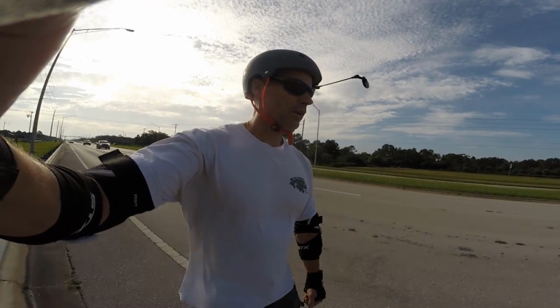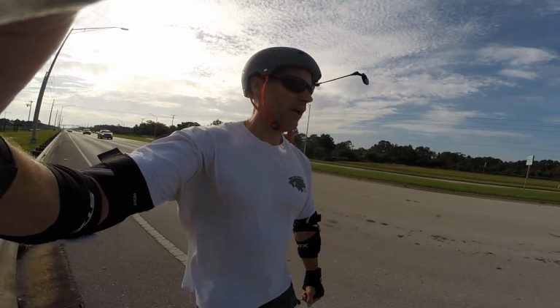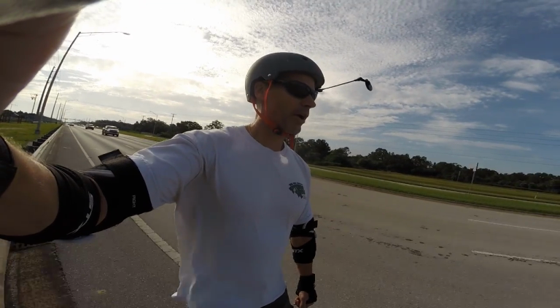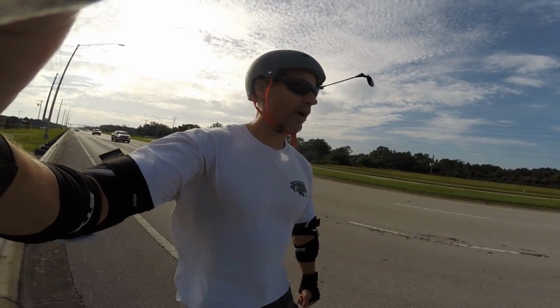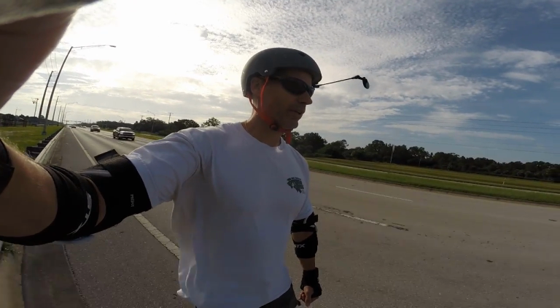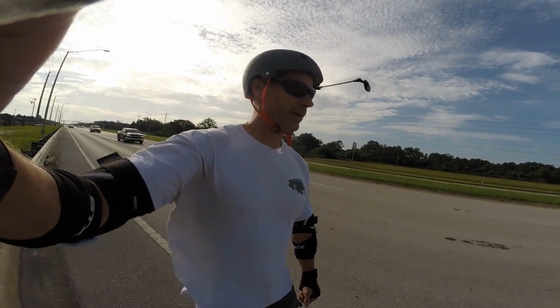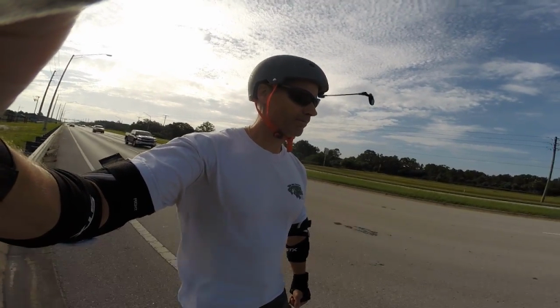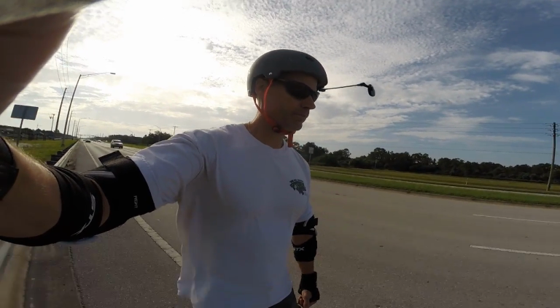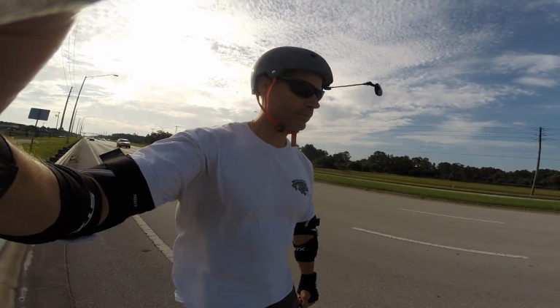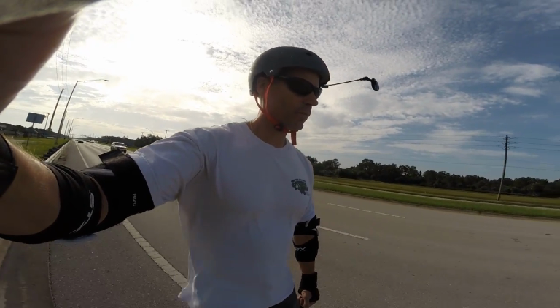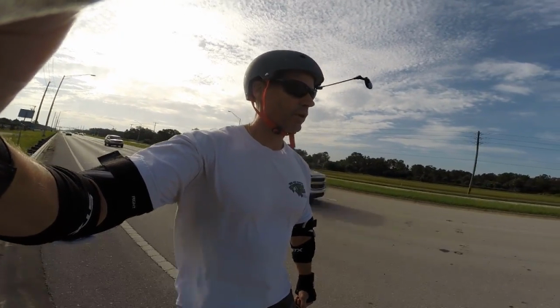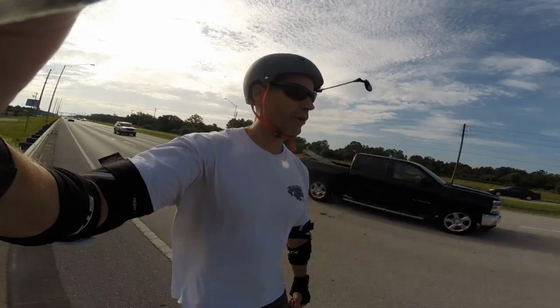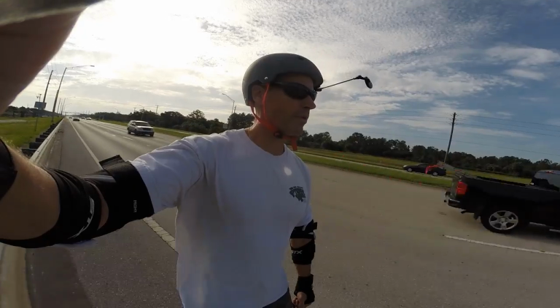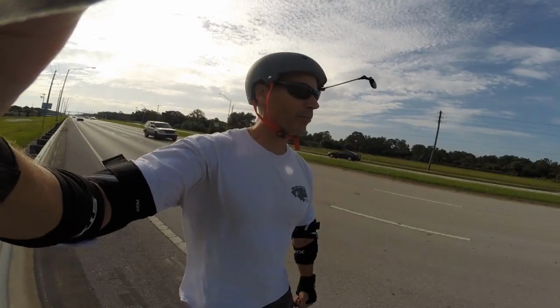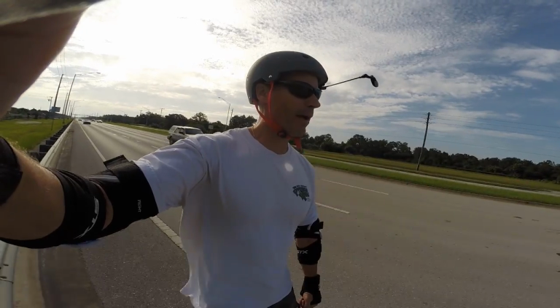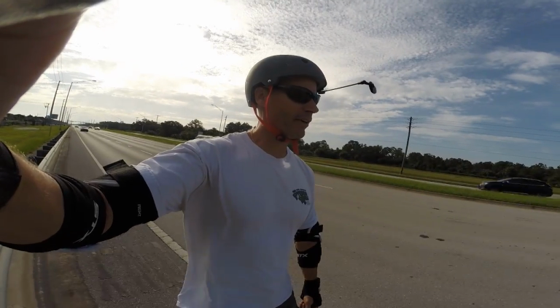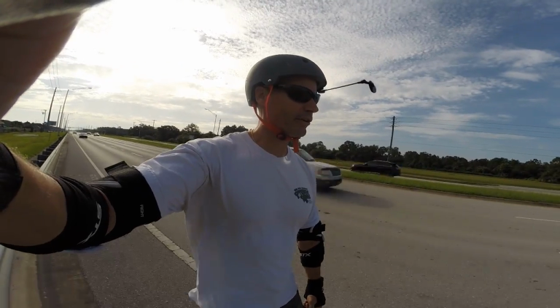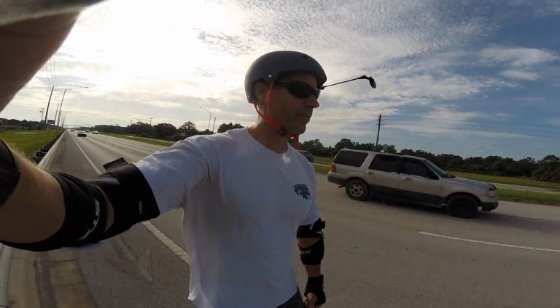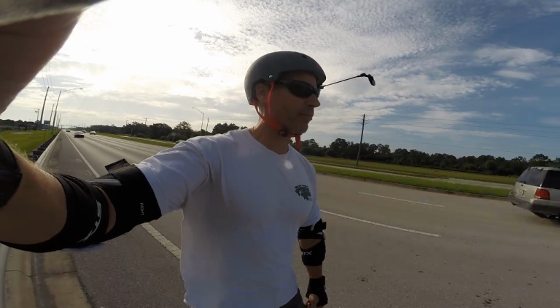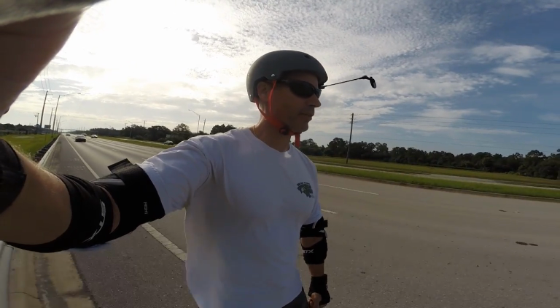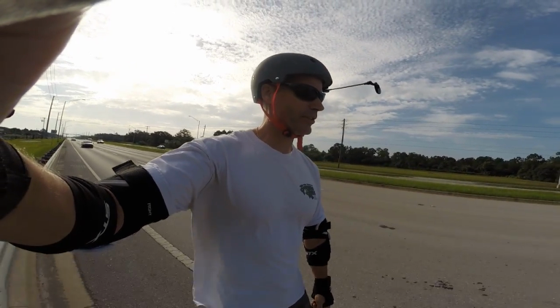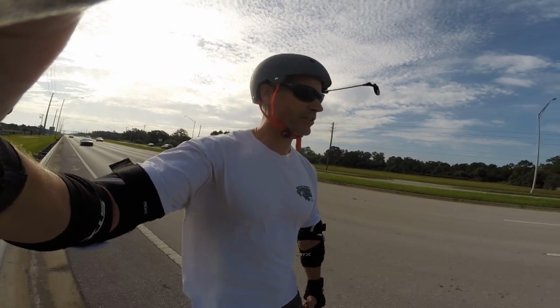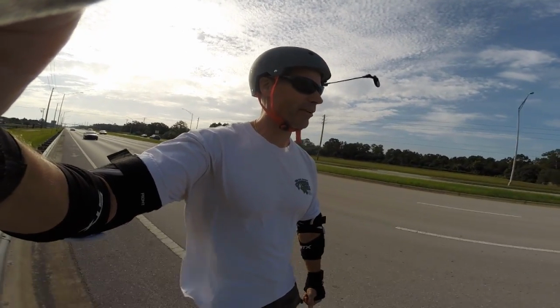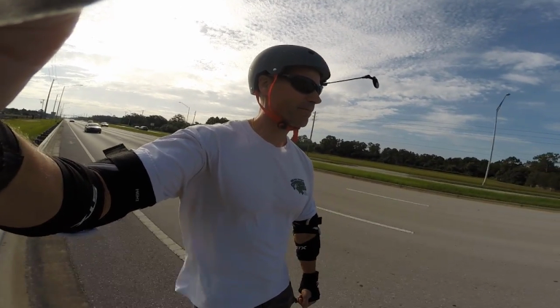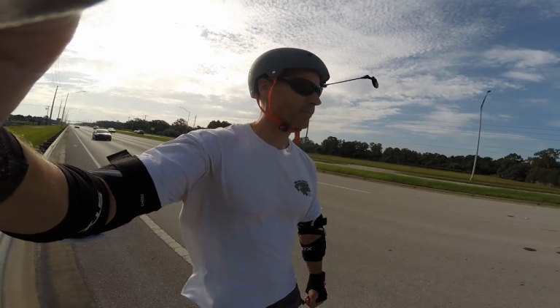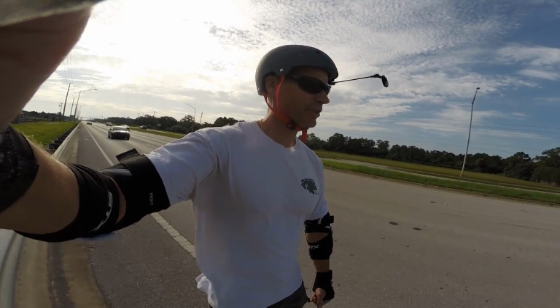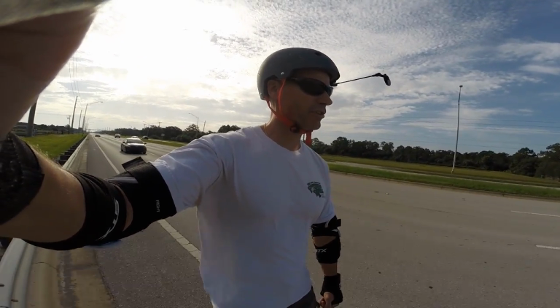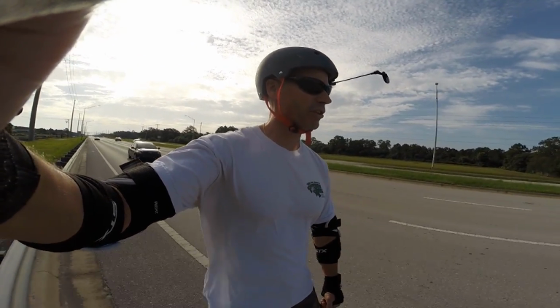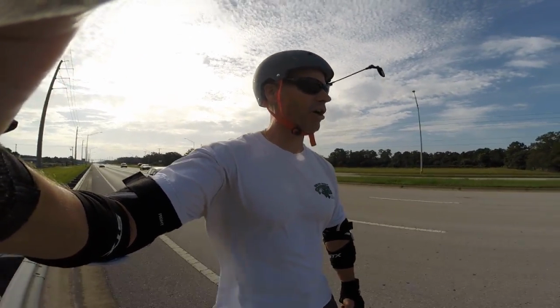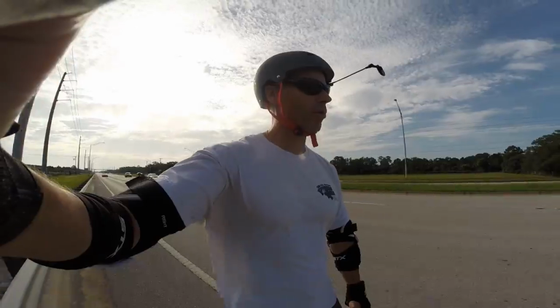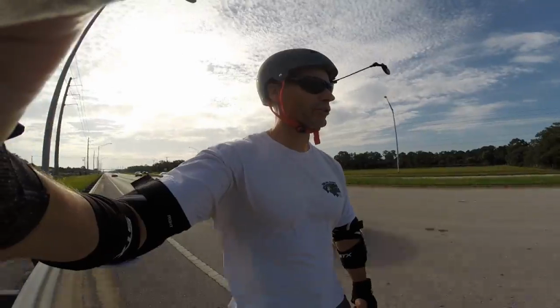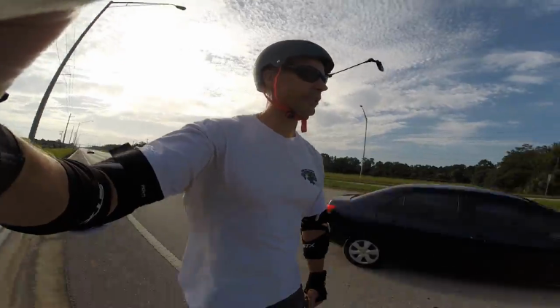I'm going to turn off my GoPro for a little bit to save some battery, because this is just a long boring stretch.